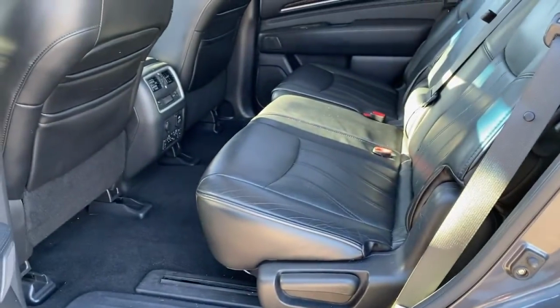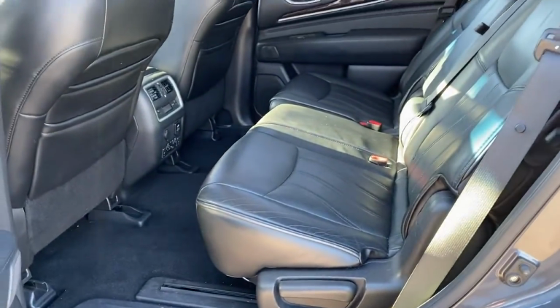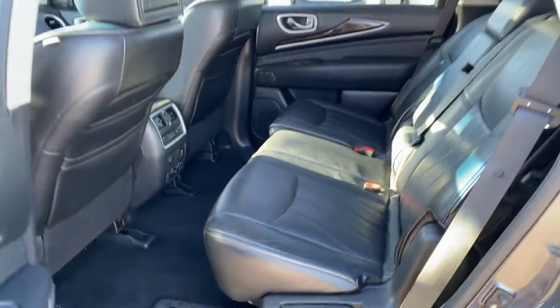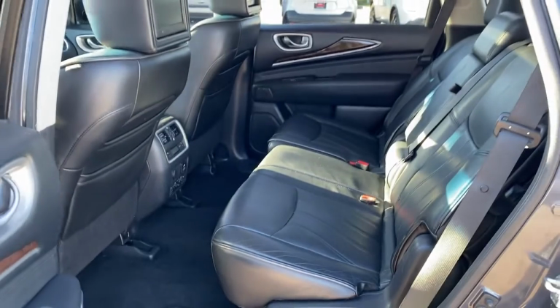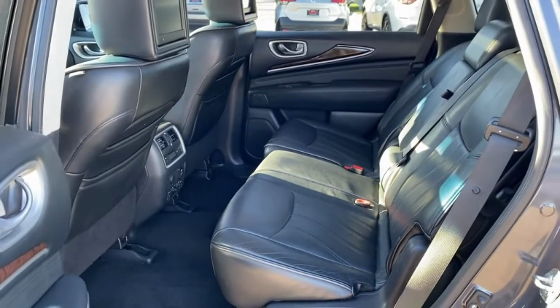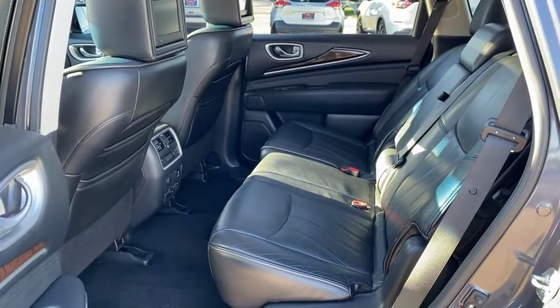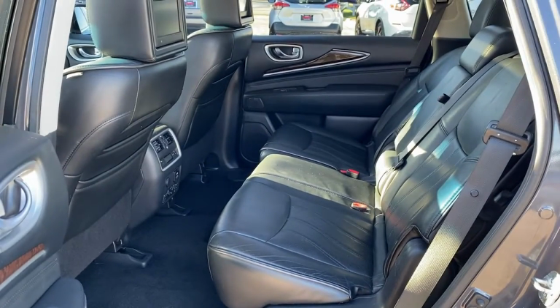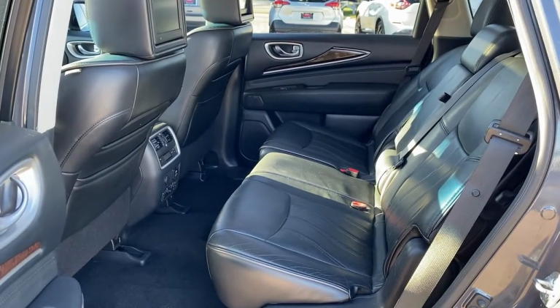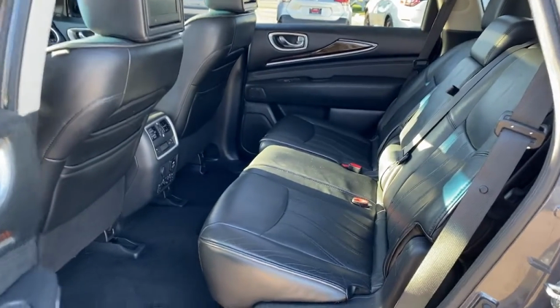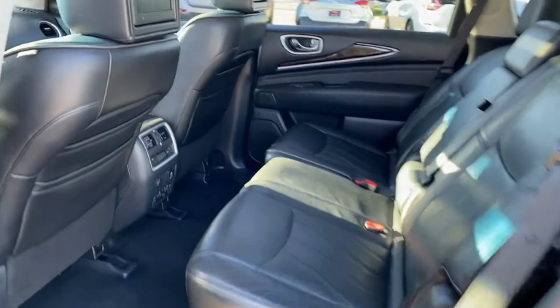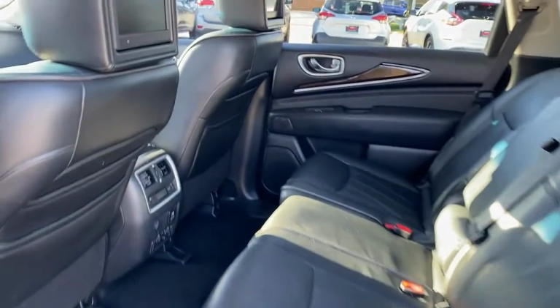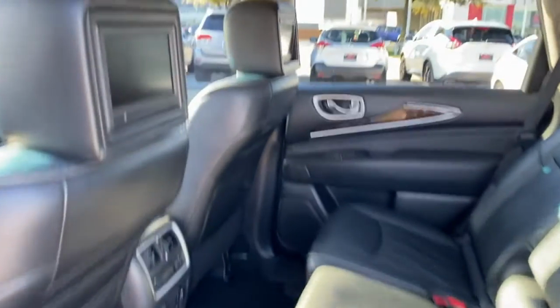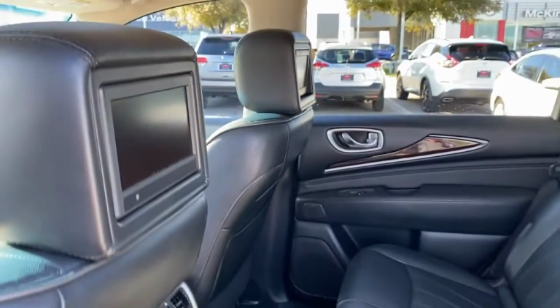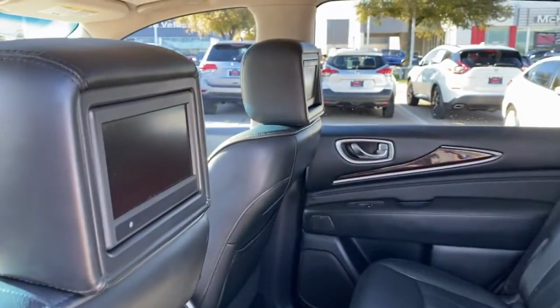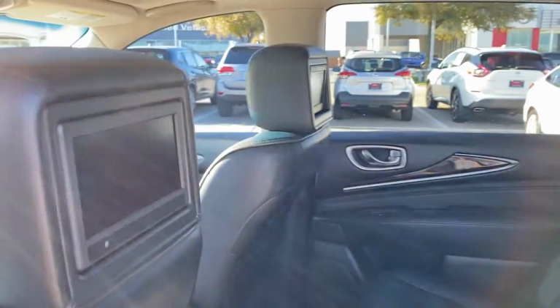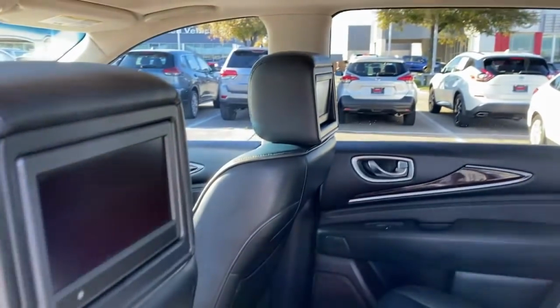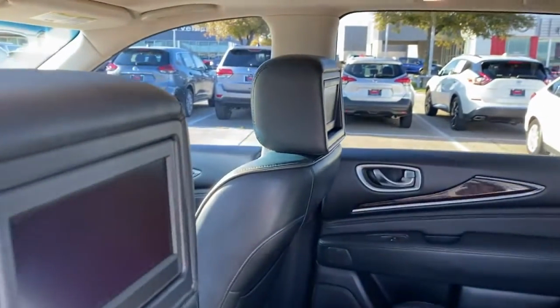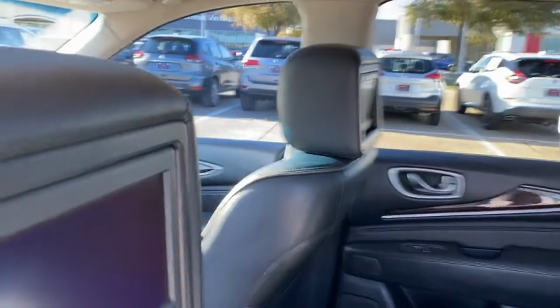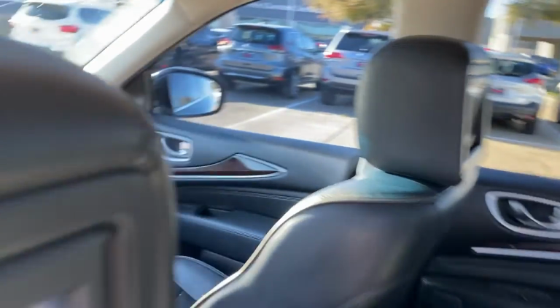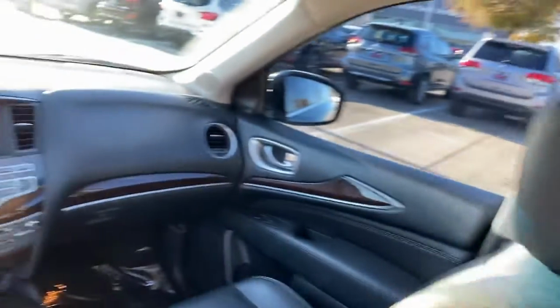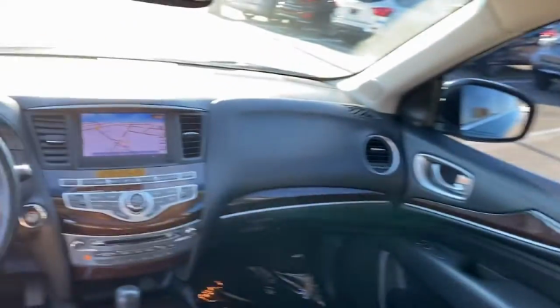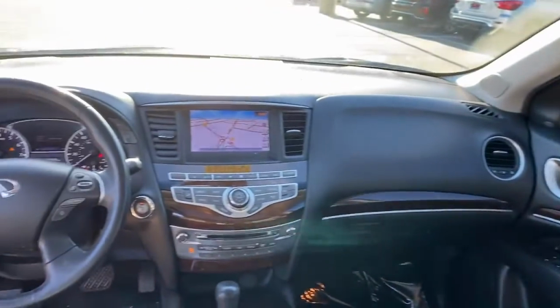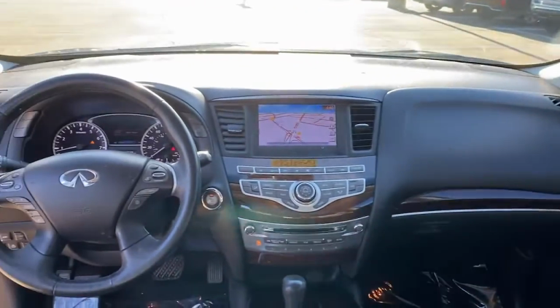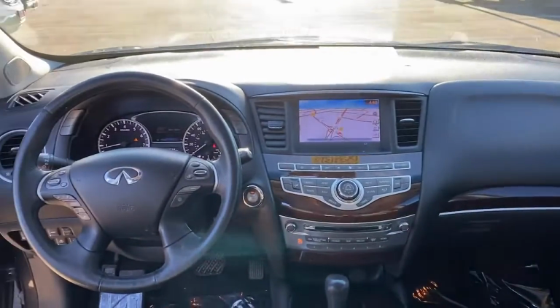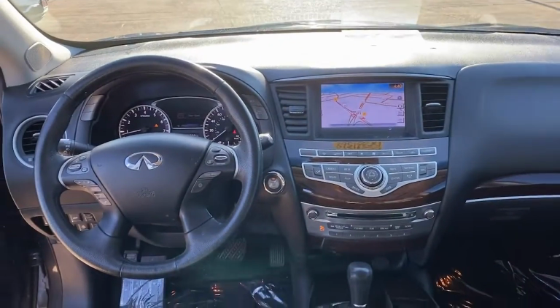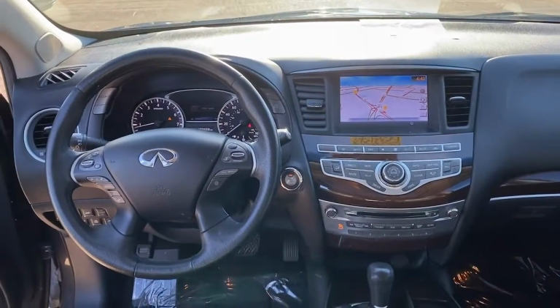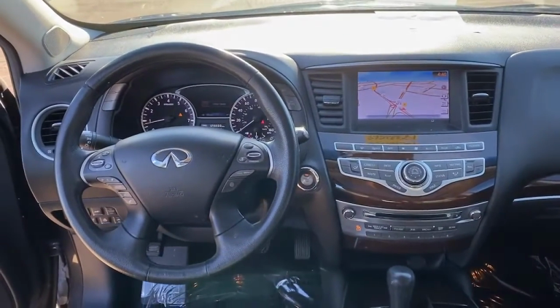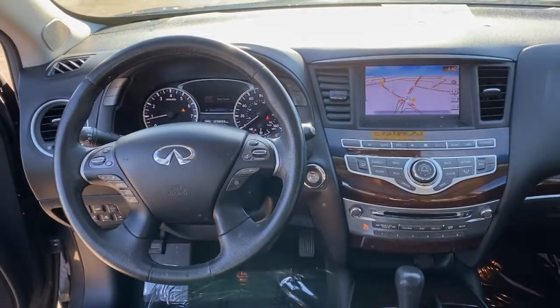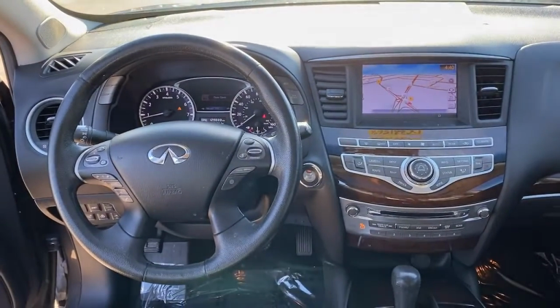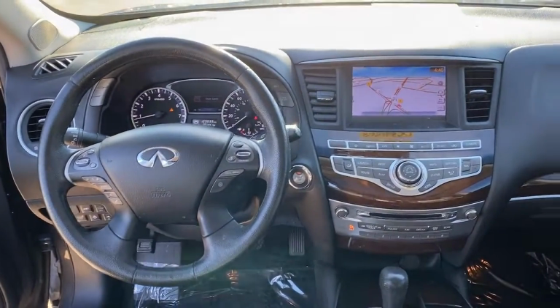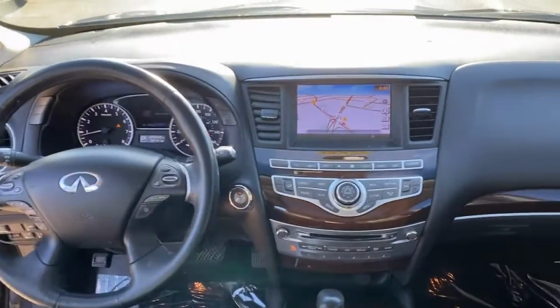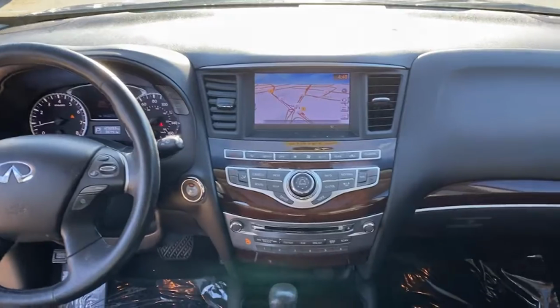Feel relaxed and inspired to create family memories in this comfortable JX35. Treat yourself to a test drive today. Our staff will toss you the keys and give you an outstanding customer experience.